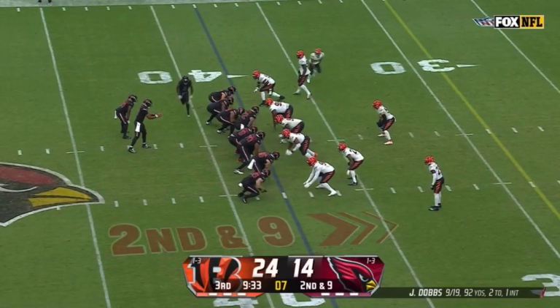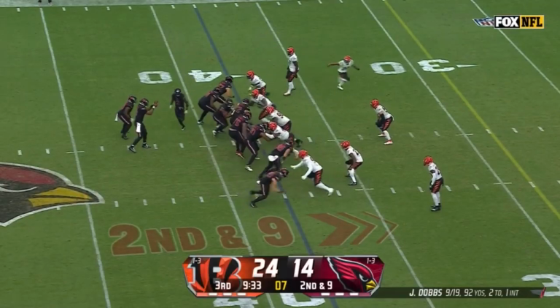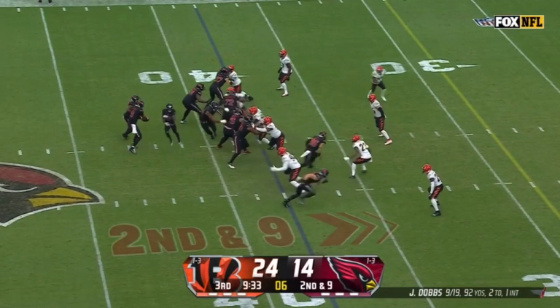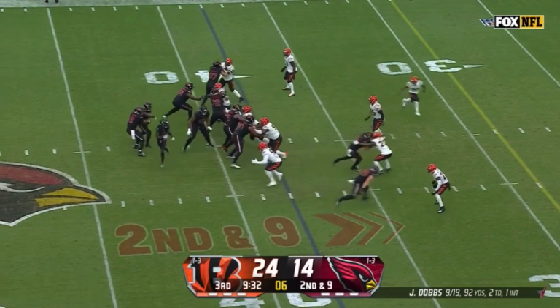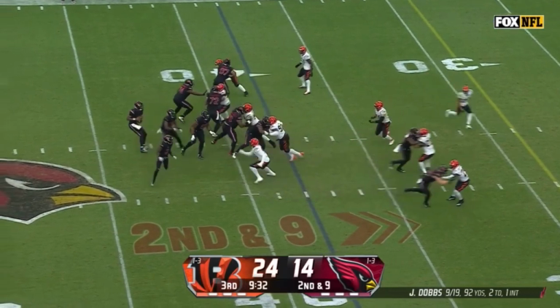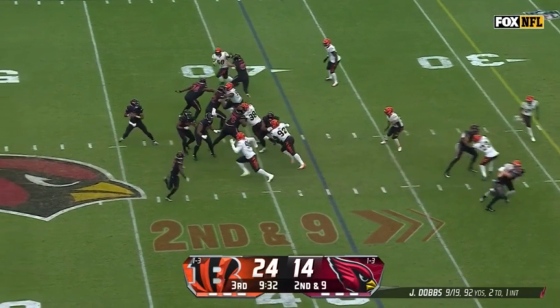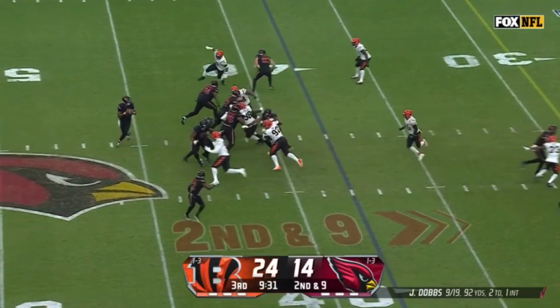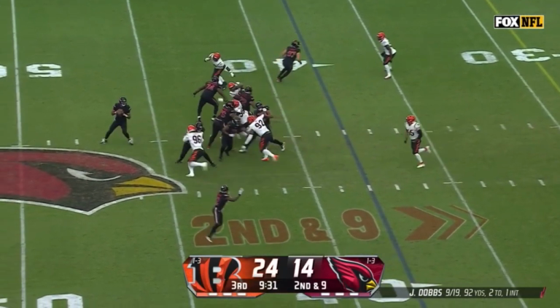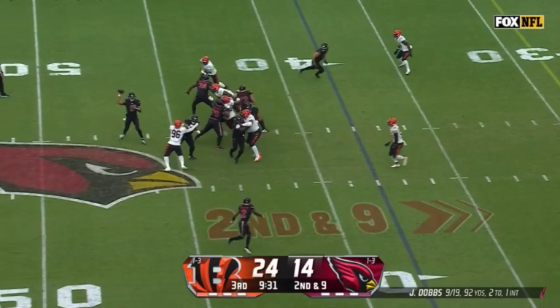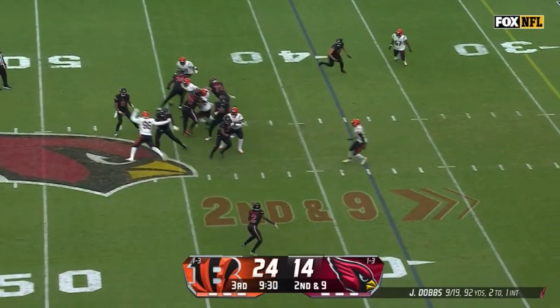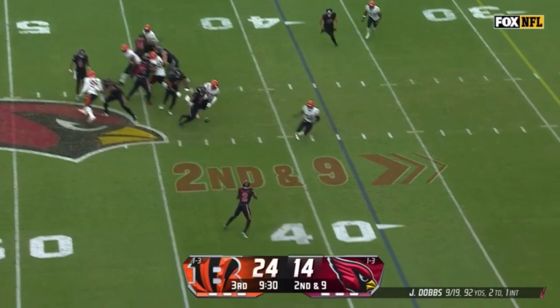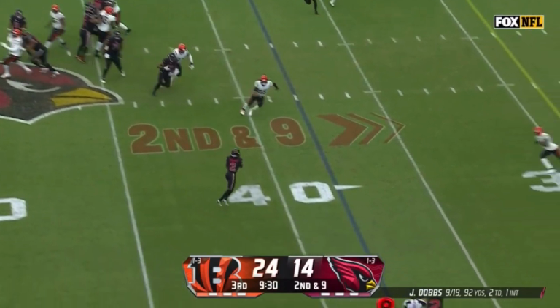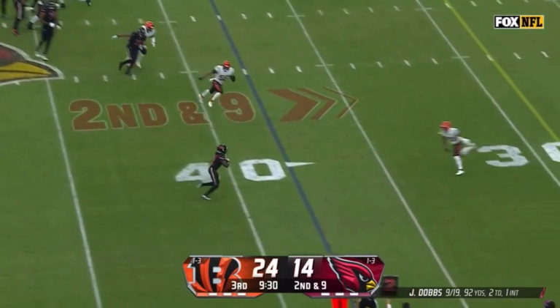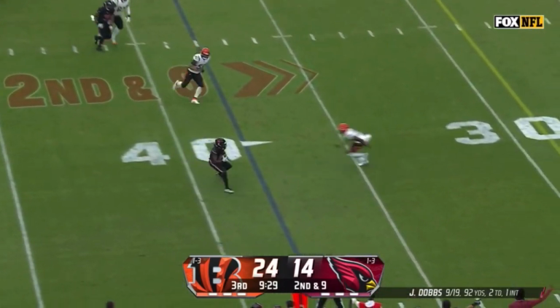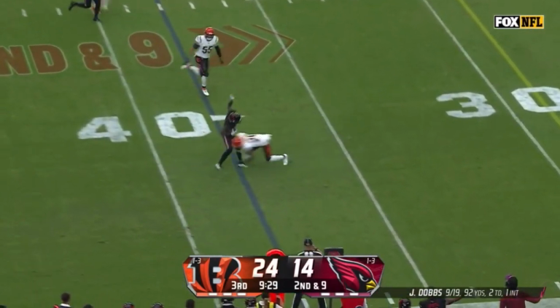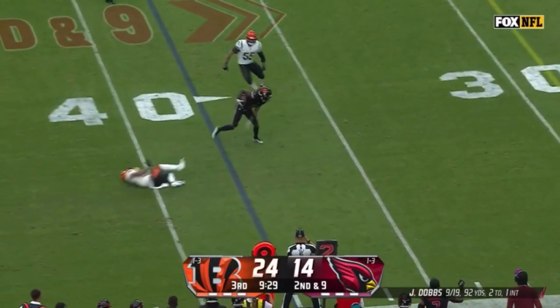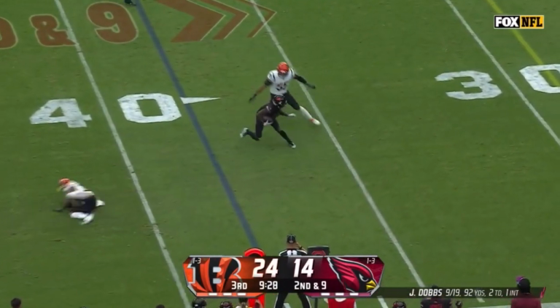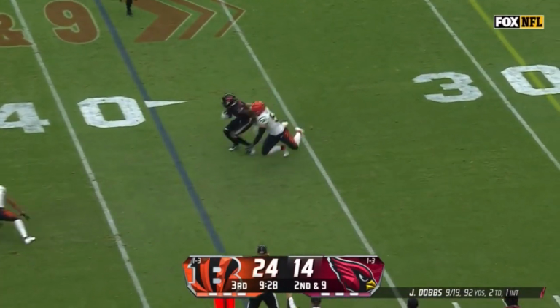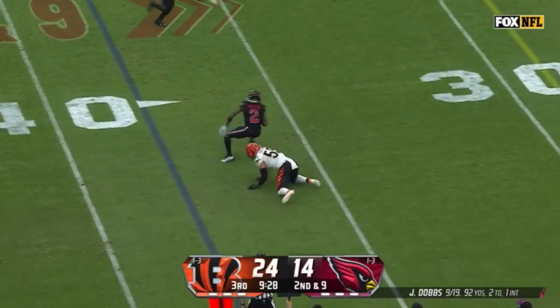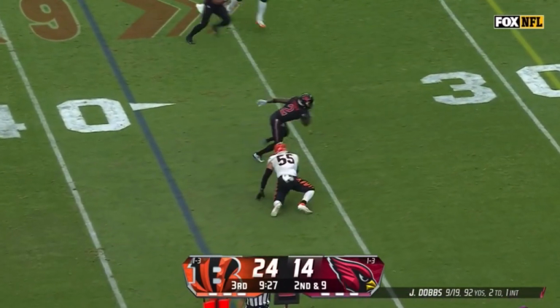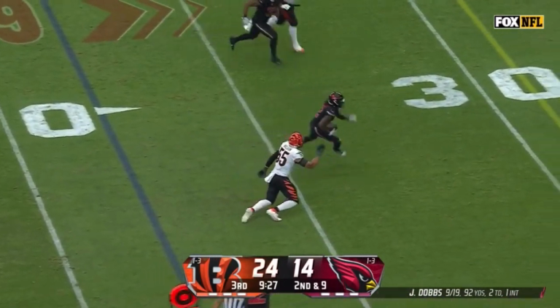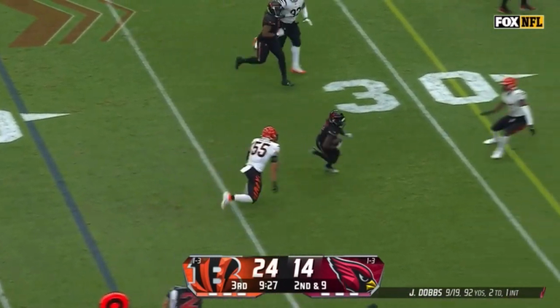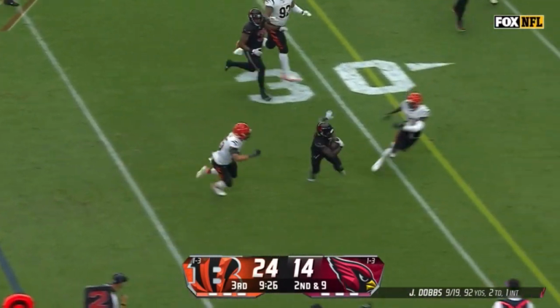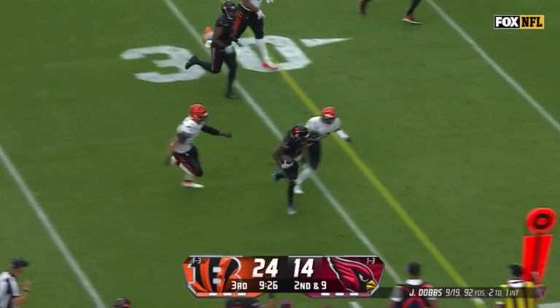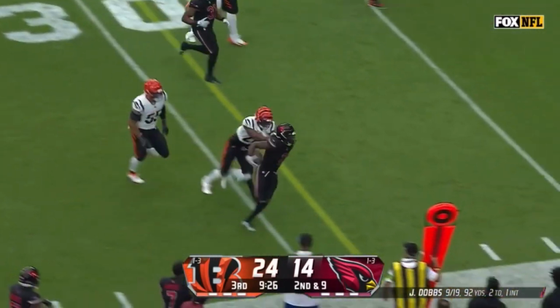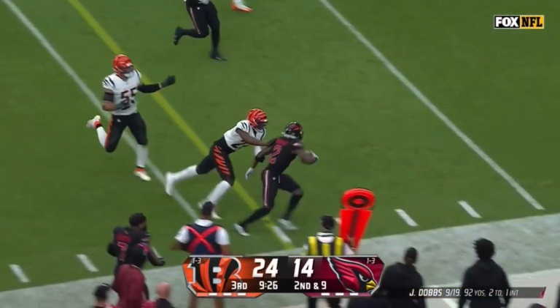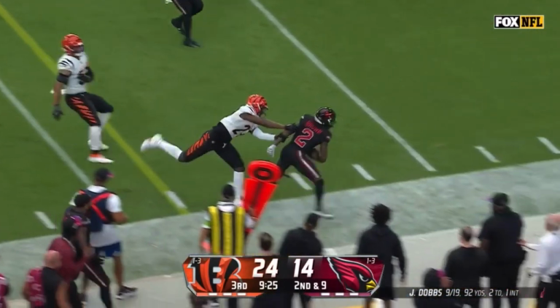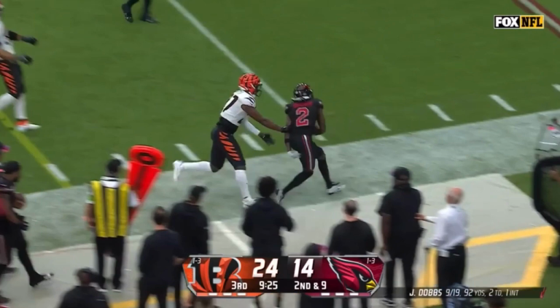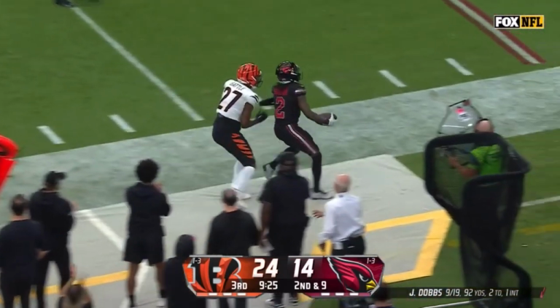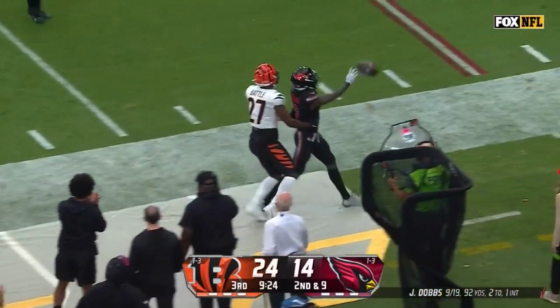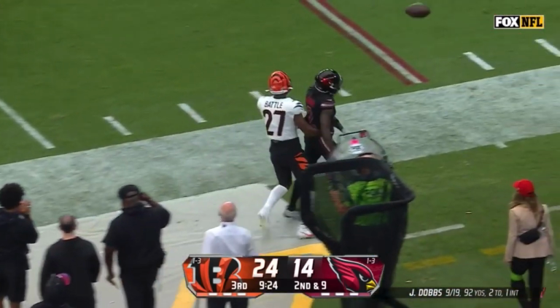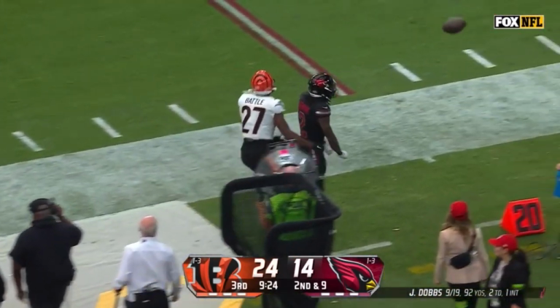Hollywood Brown the motion man, off the play fake. Dobbs will swing it to Brown on the edge, and Hollywood makes one man miss, spins out of Wilson's tackle, and Hollywood Brown putting on a show.